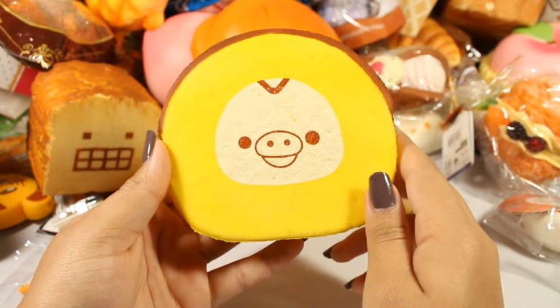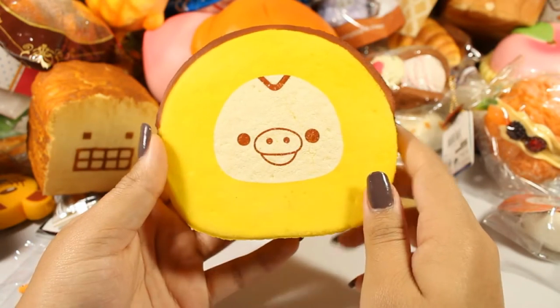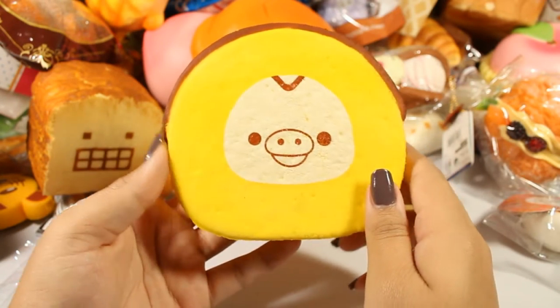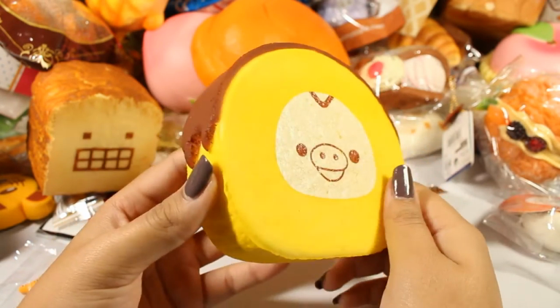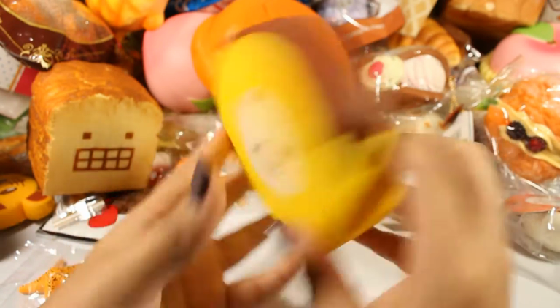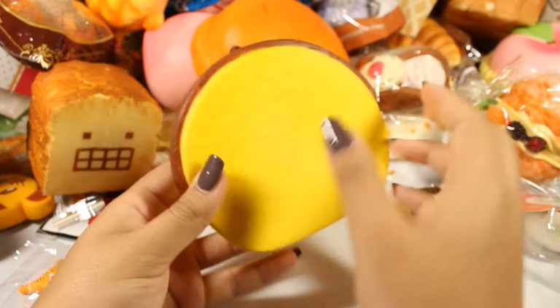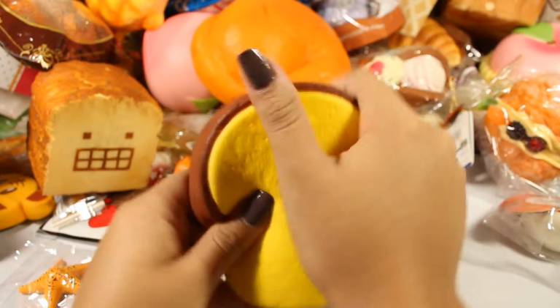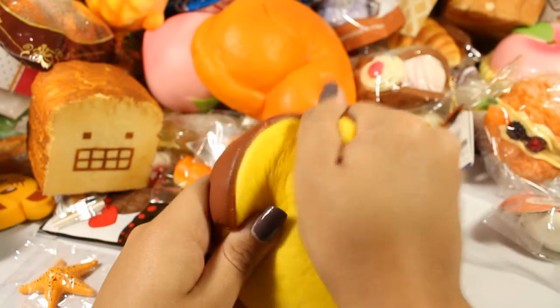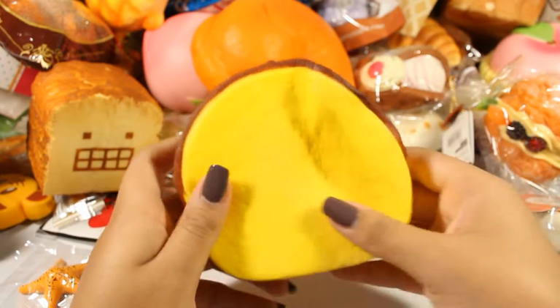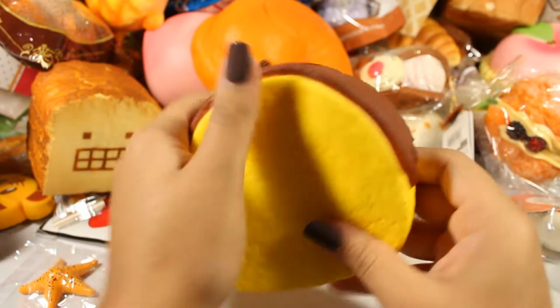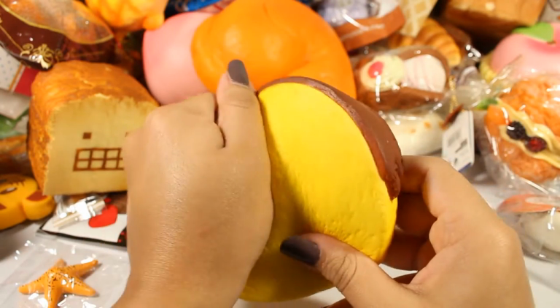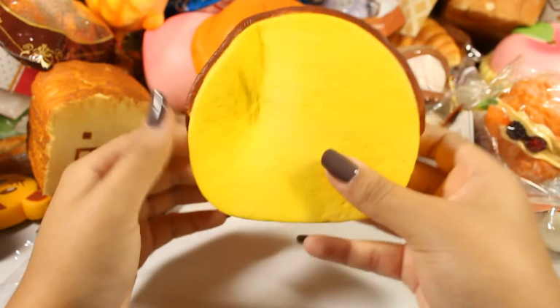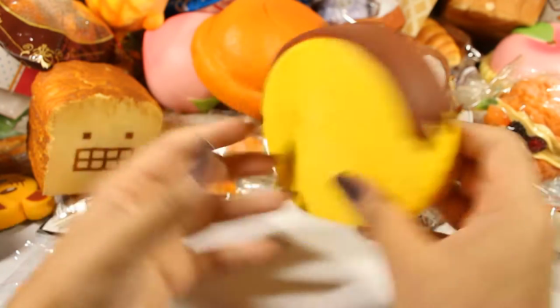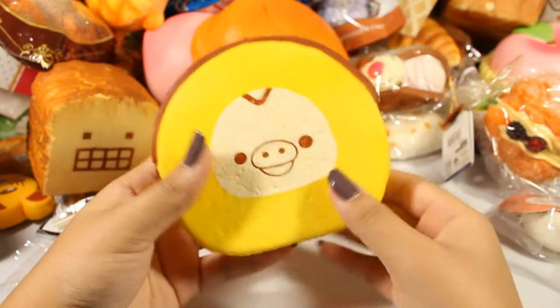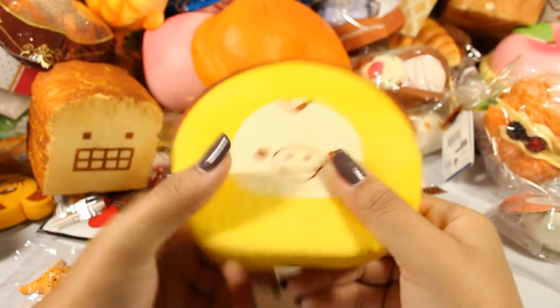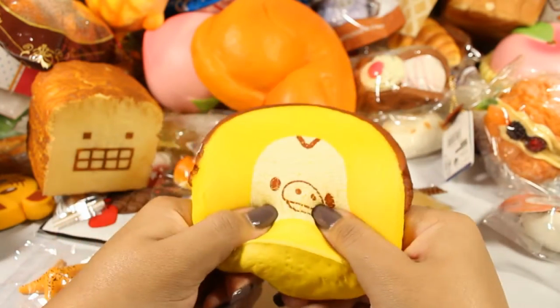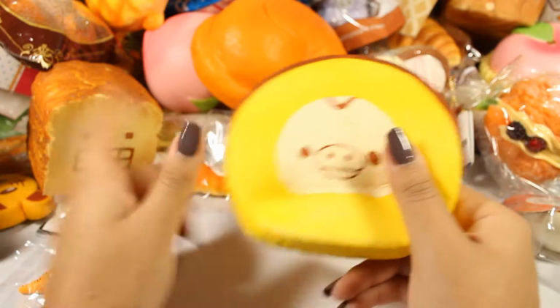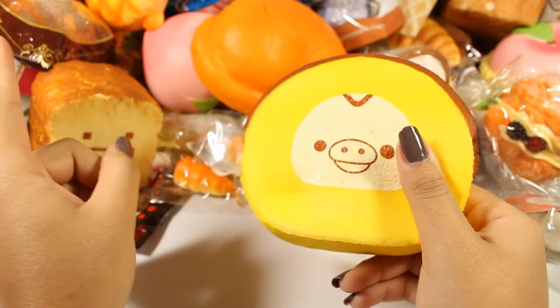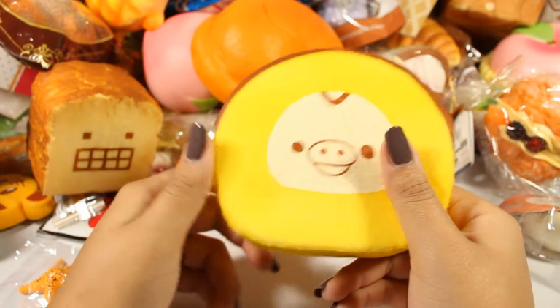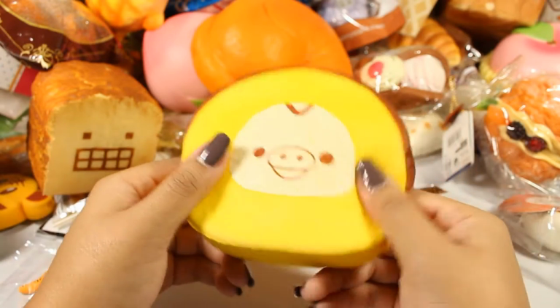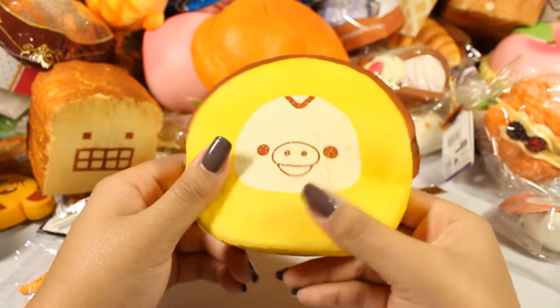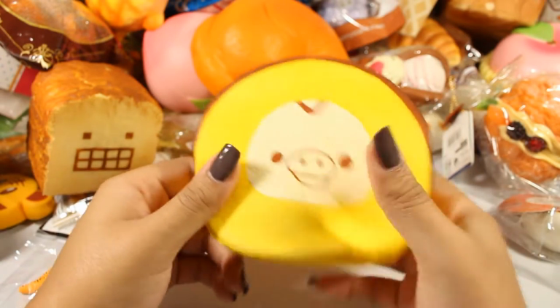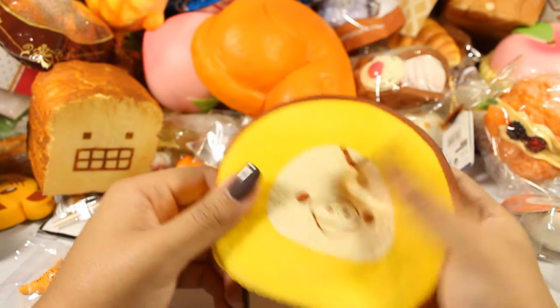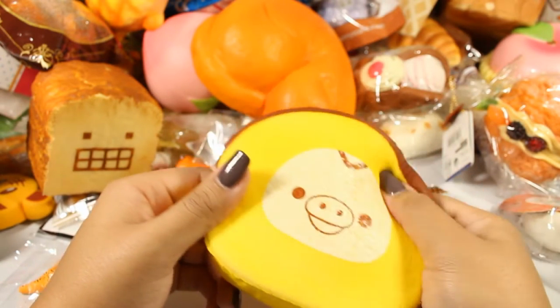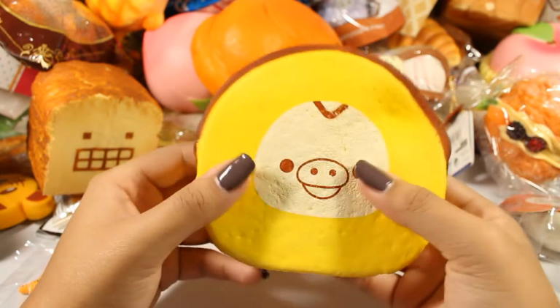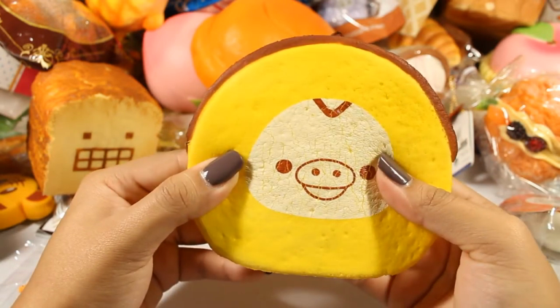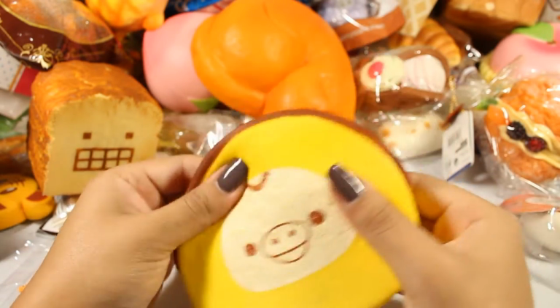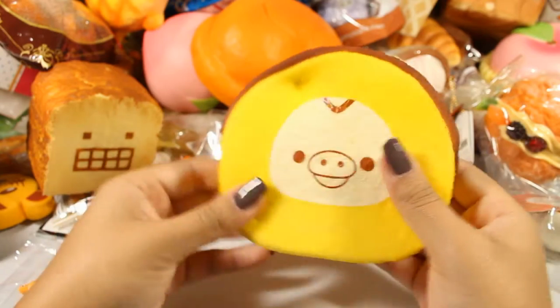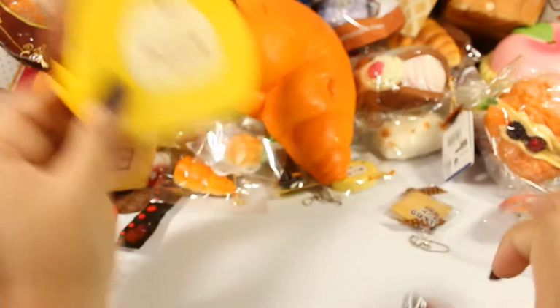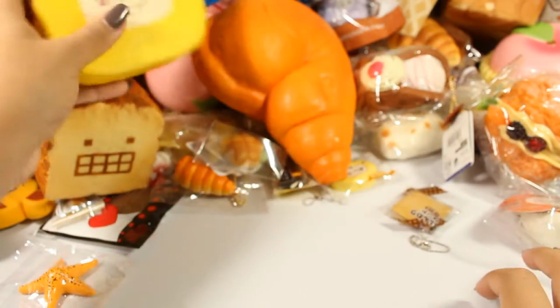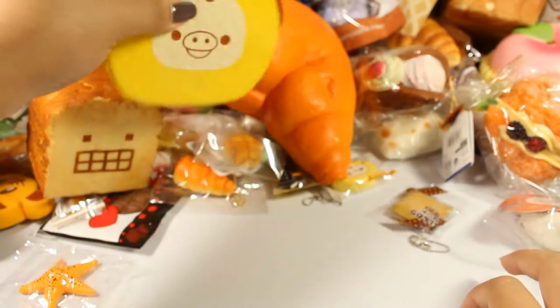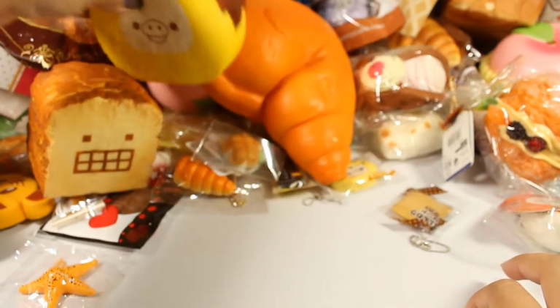Here's this Curatori cake roll — I don't have the tag with me although I do still have it somewhere. It has the same tag as the Rilakkuma loaf, and it has a couple of cracks but other than that it's still pretty squishy.